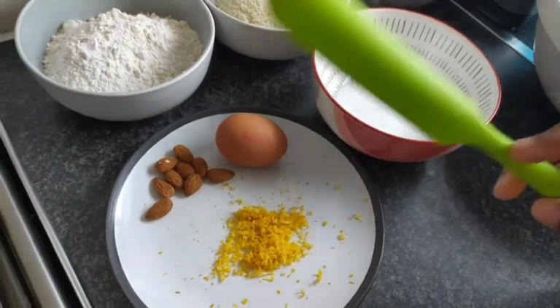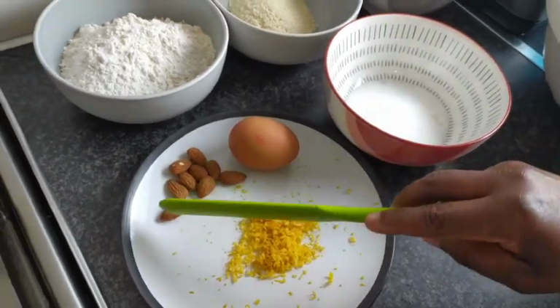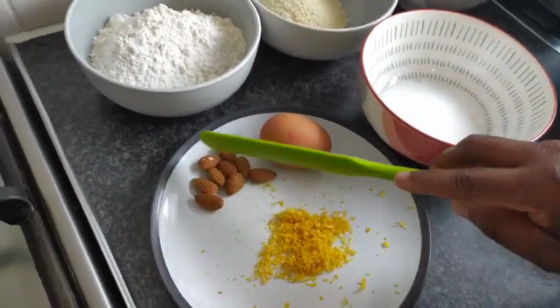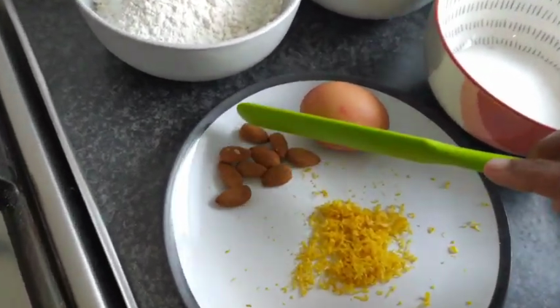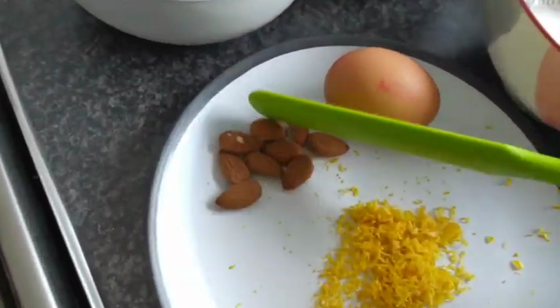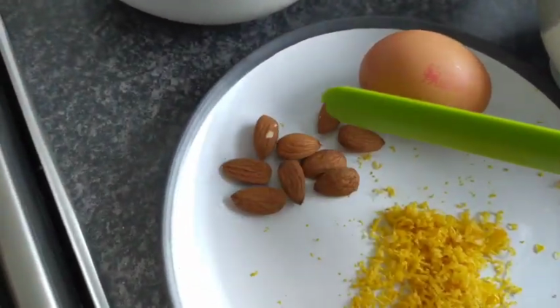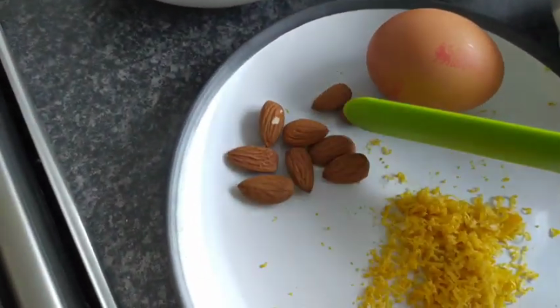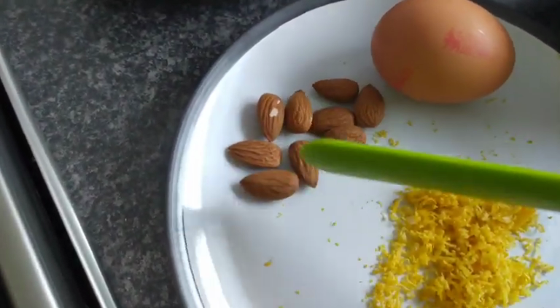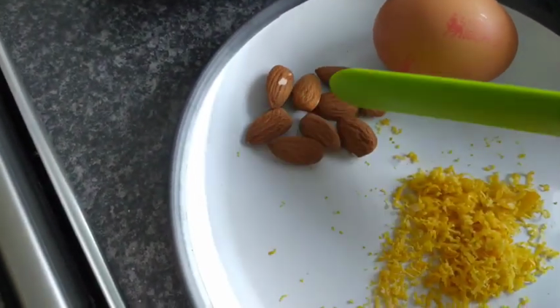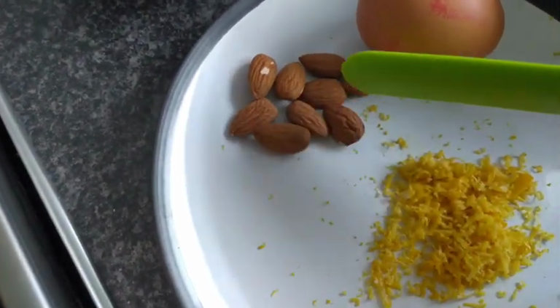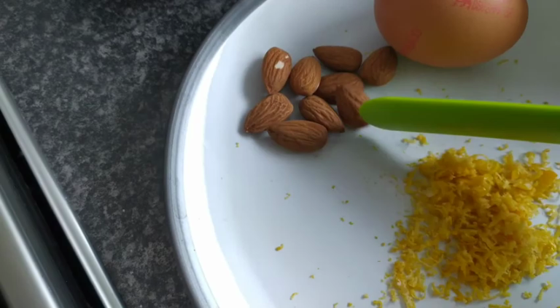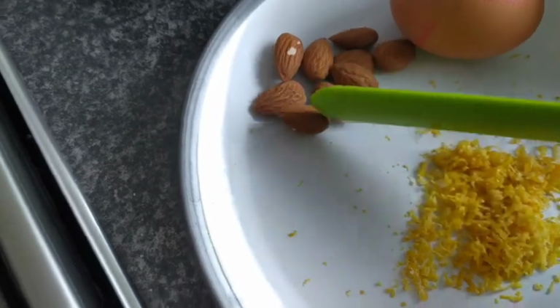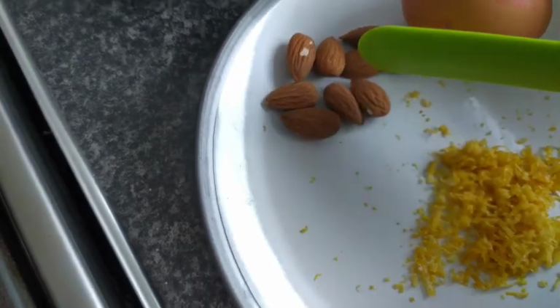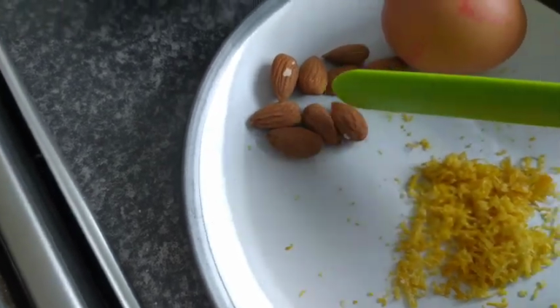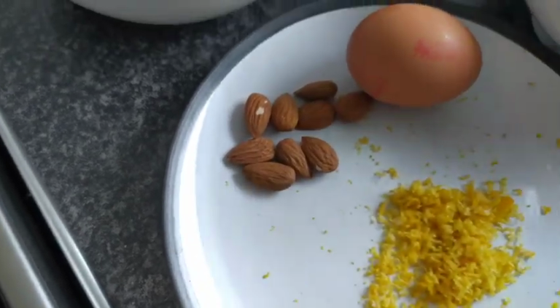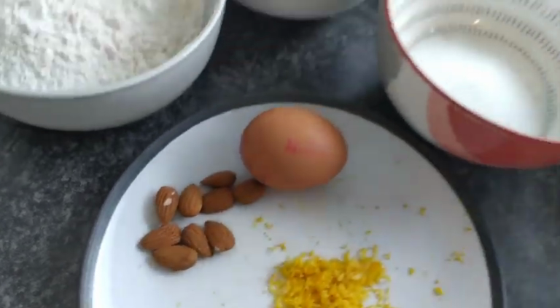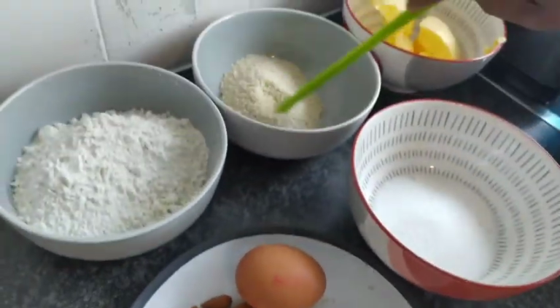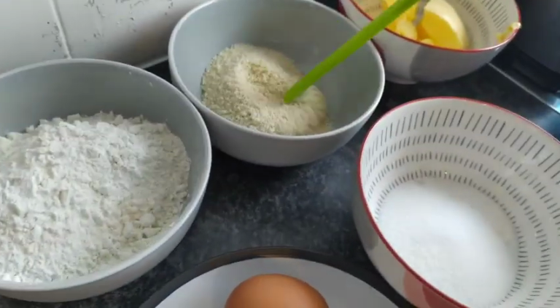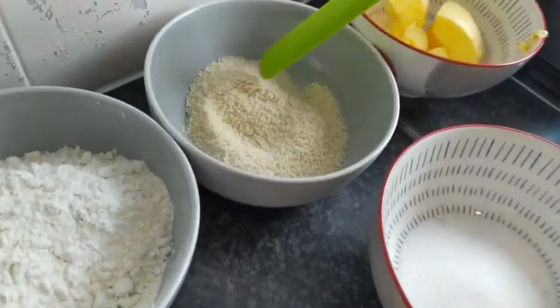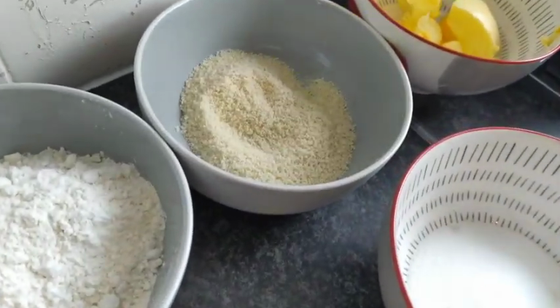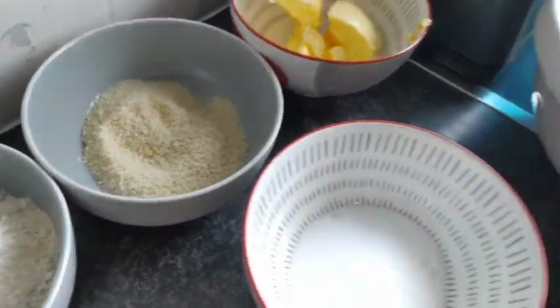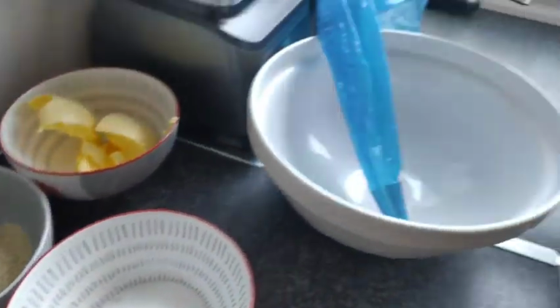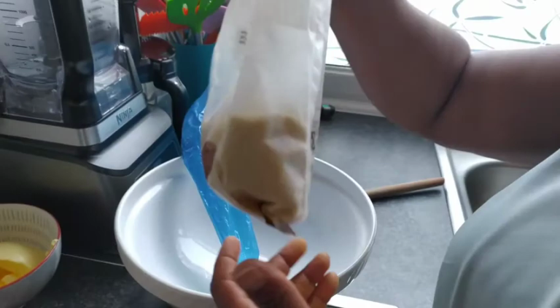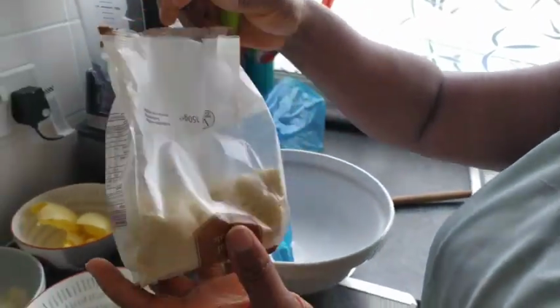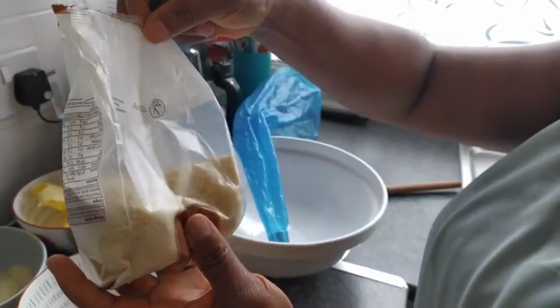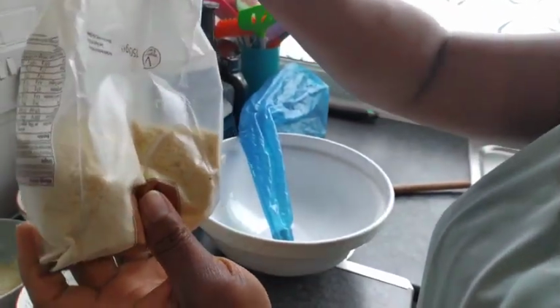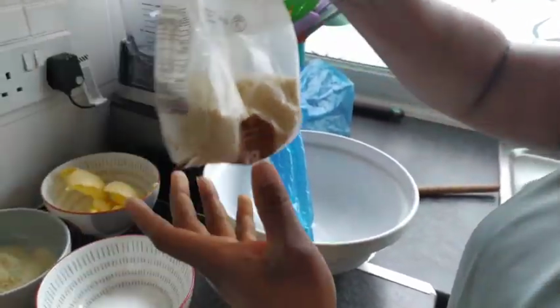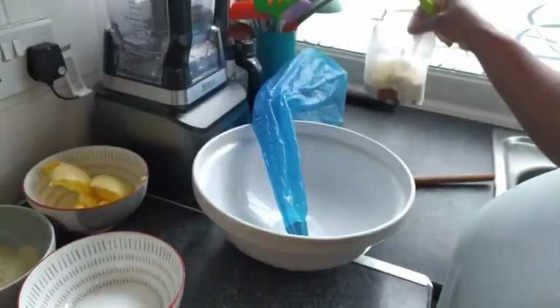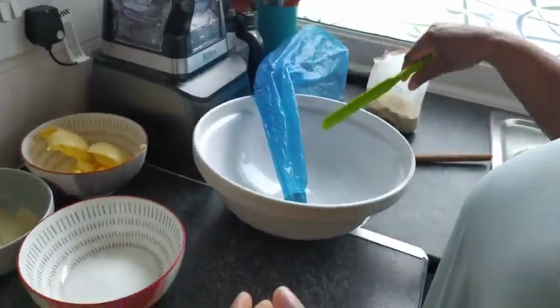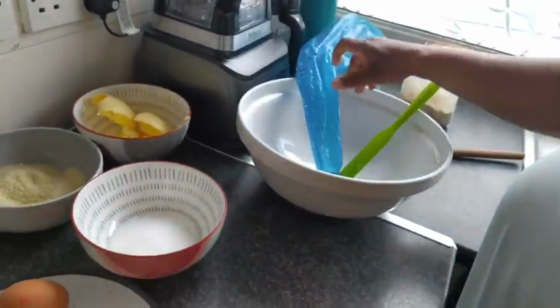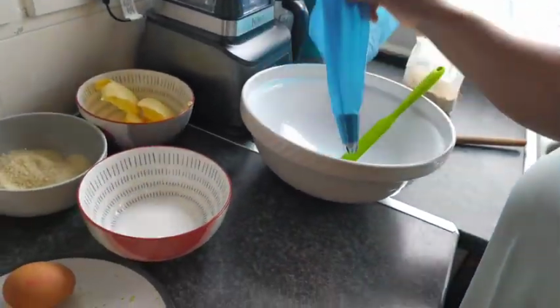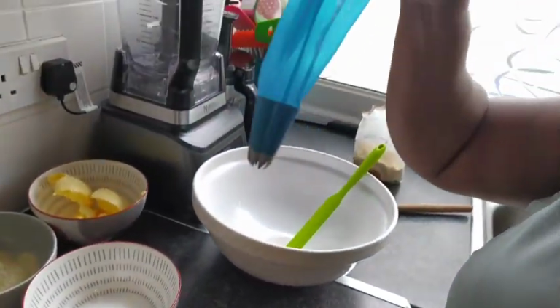This is how the almond looks - if you don't know almond, this is almond ground. I bought it from the store. And that's my piping bag.